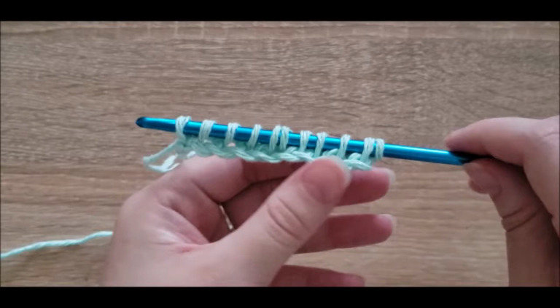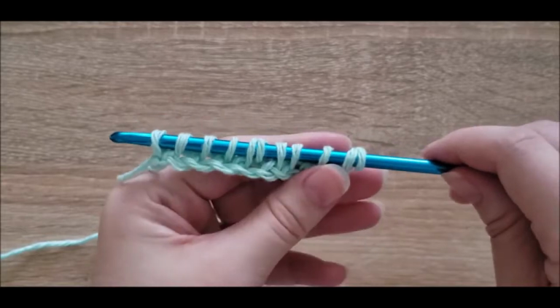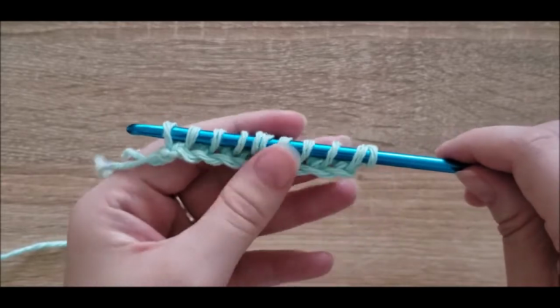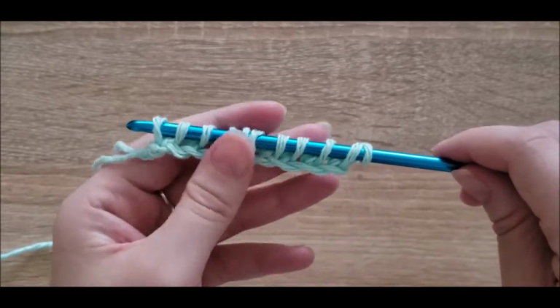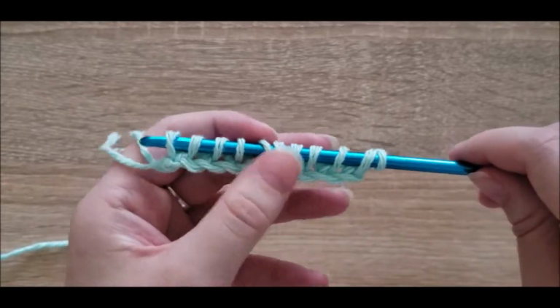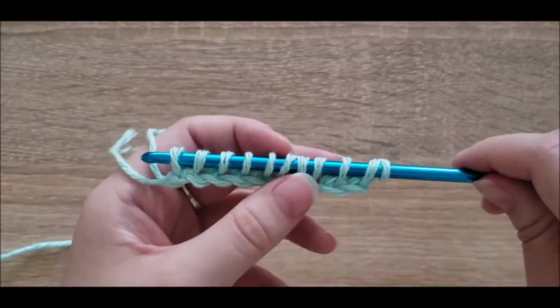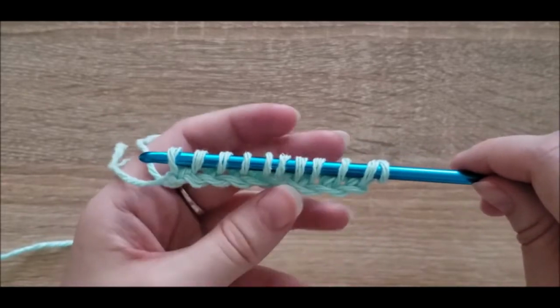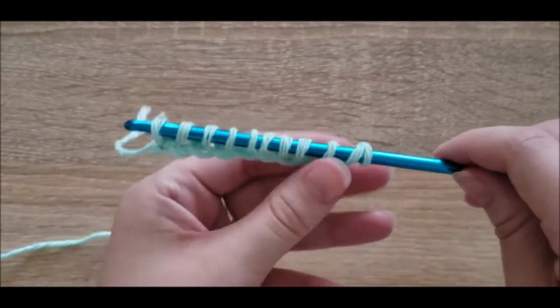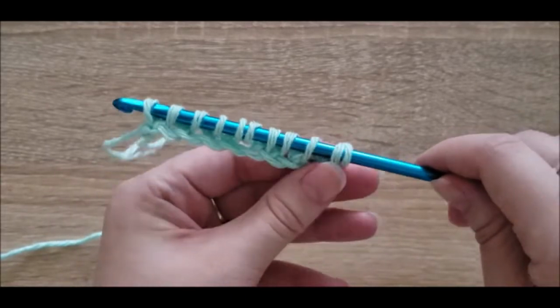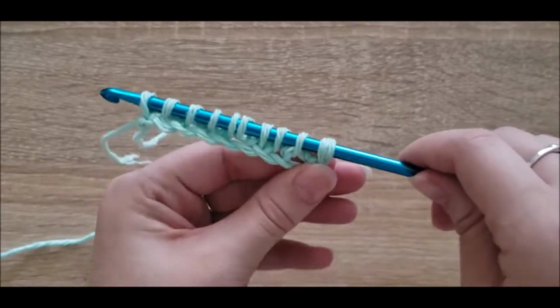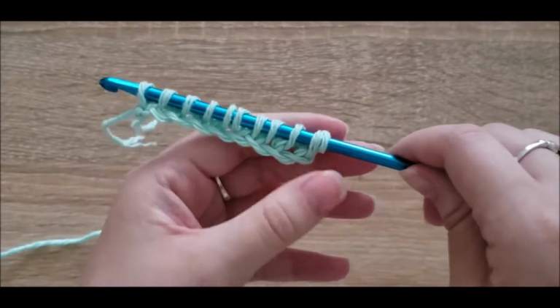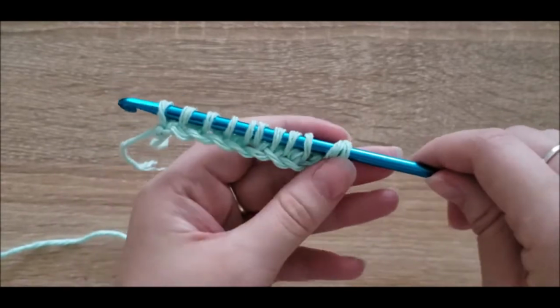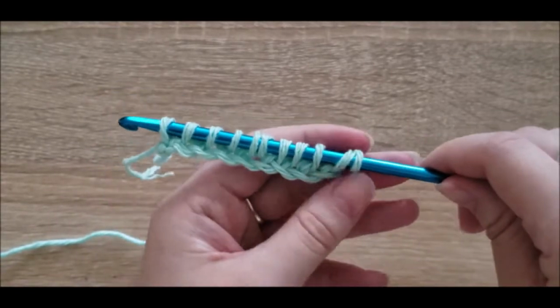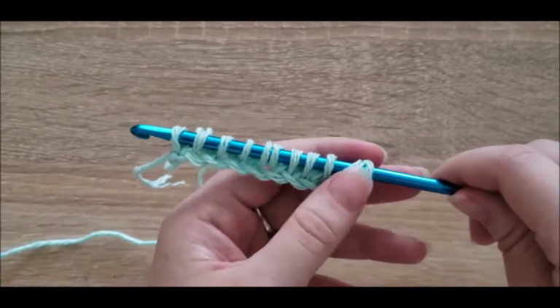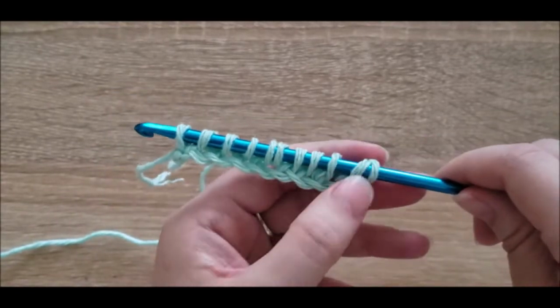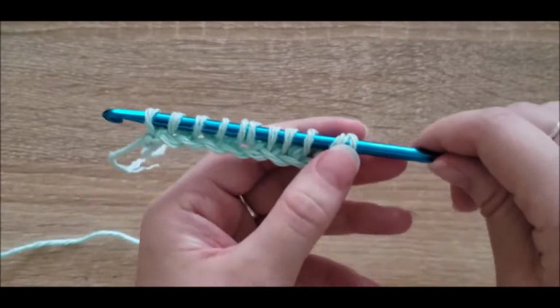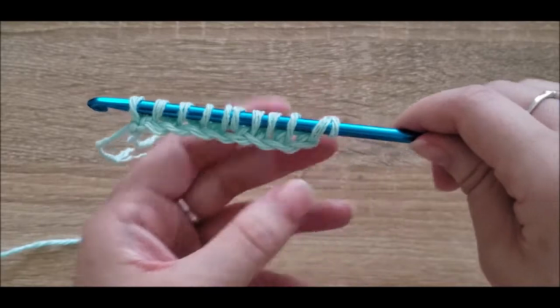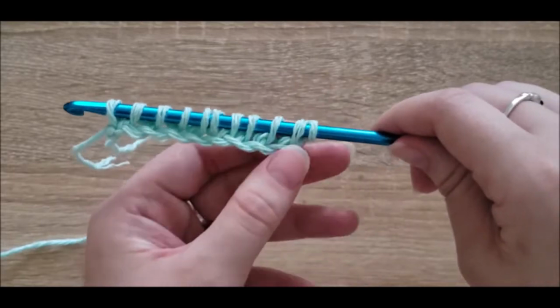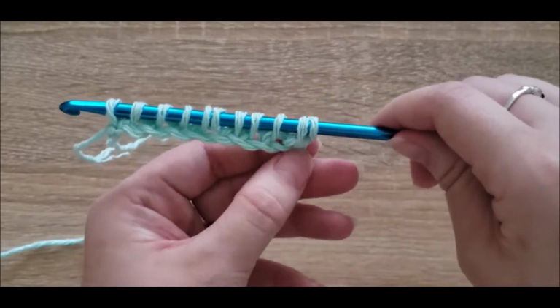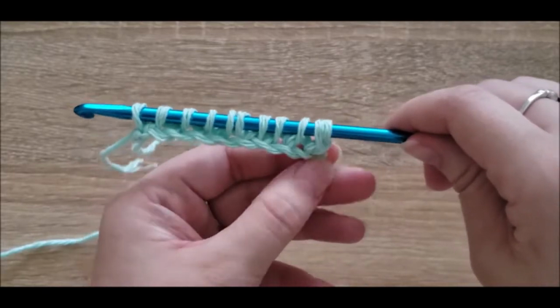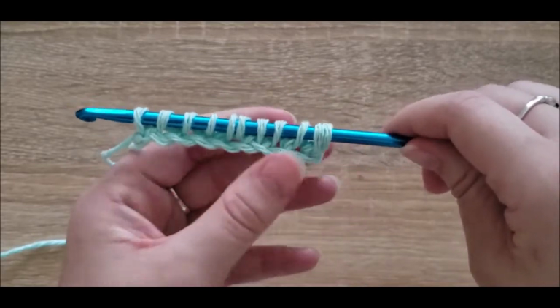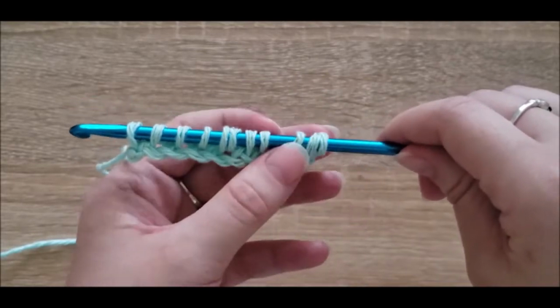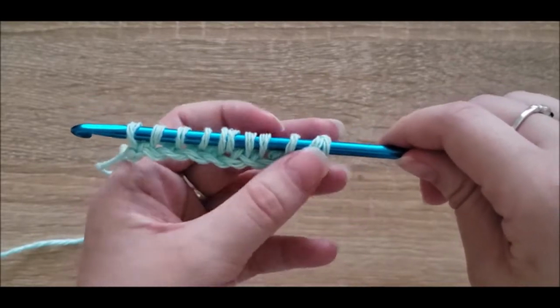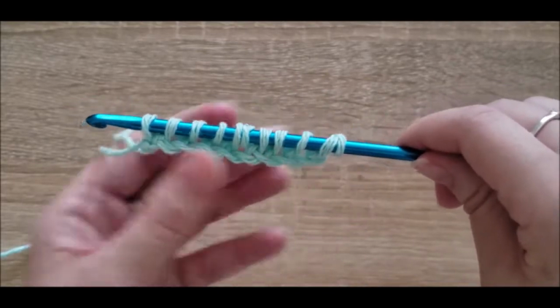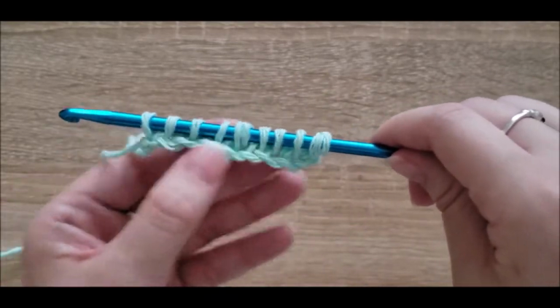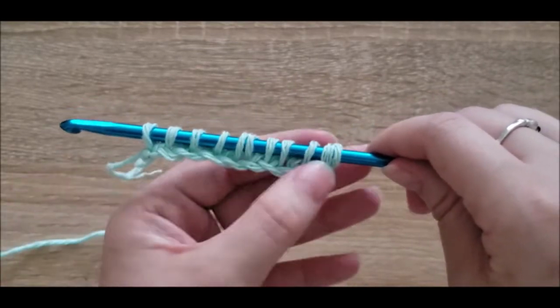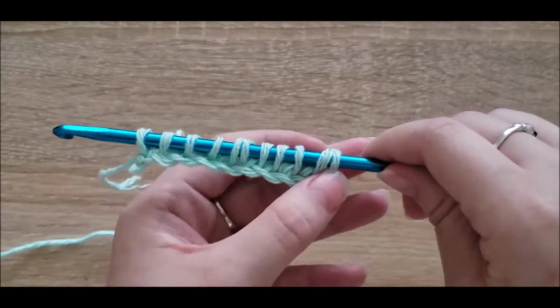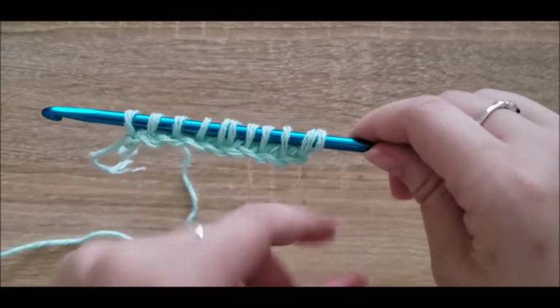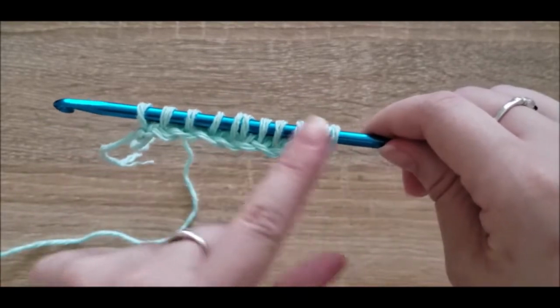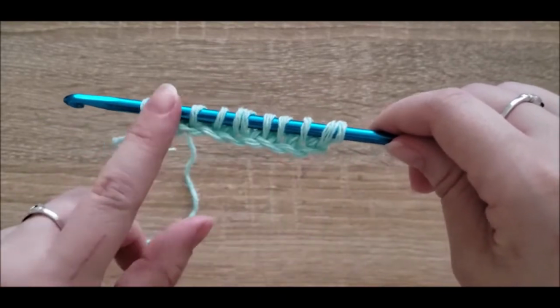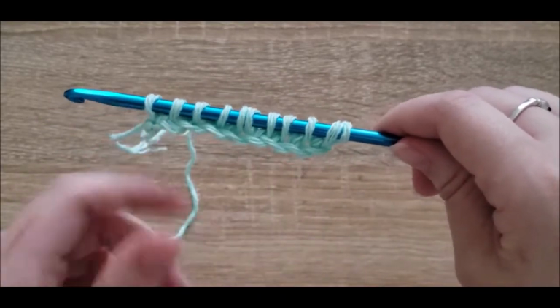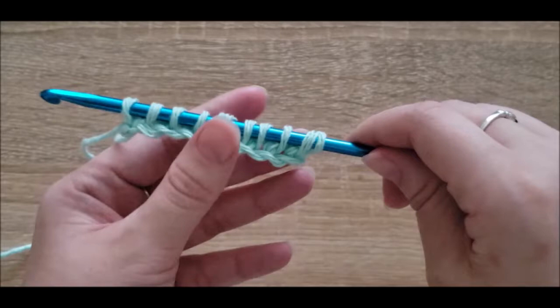There you go — we've laid the groundwork for our second row. You should have as many loops on your hook as you have stitches in total, so if you made ten original stitches, you should have ten loops on your hook.